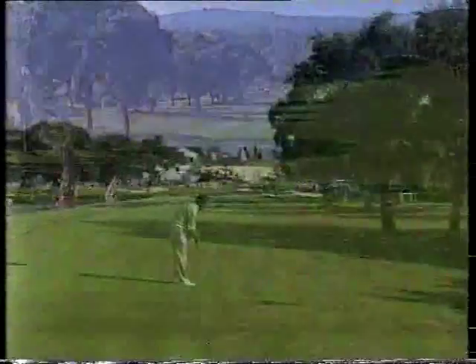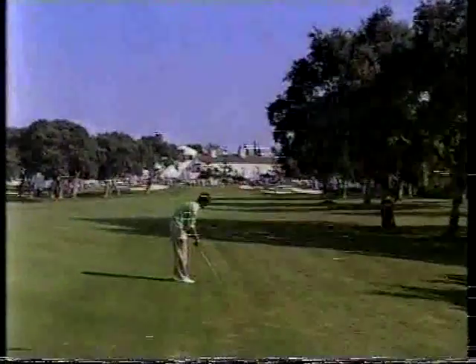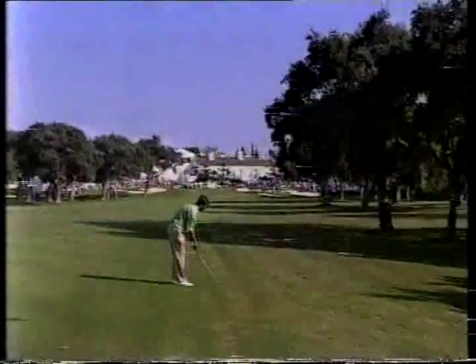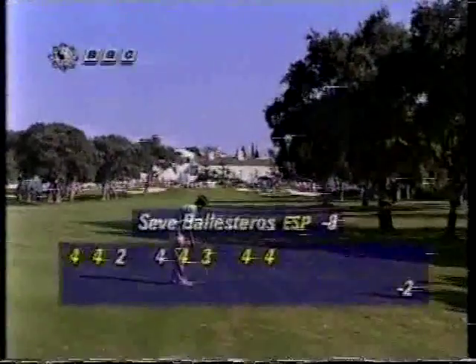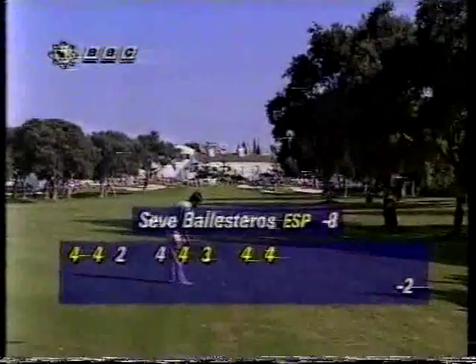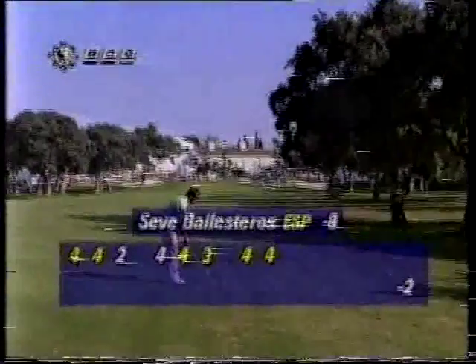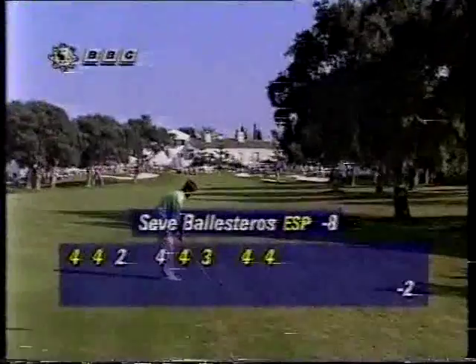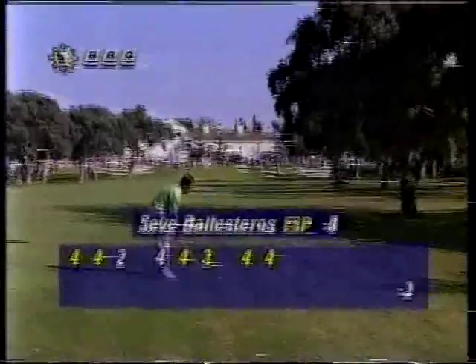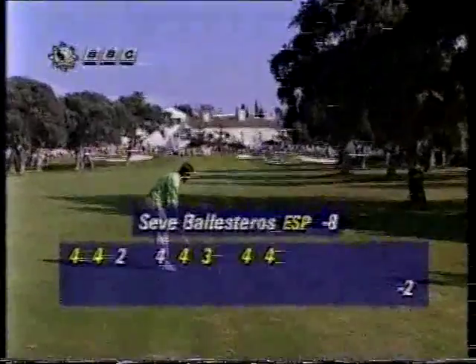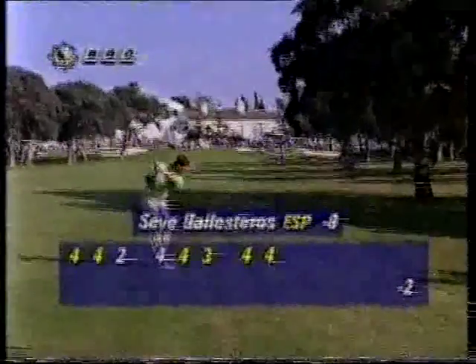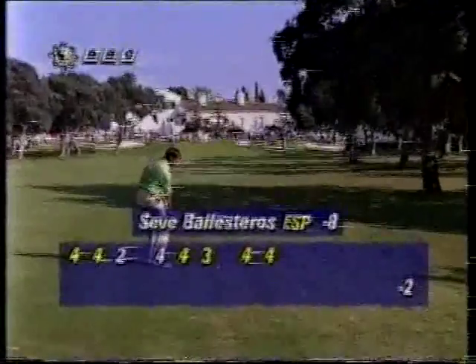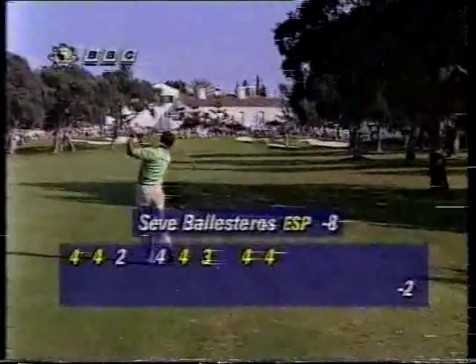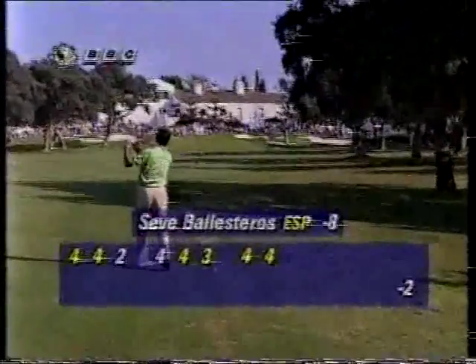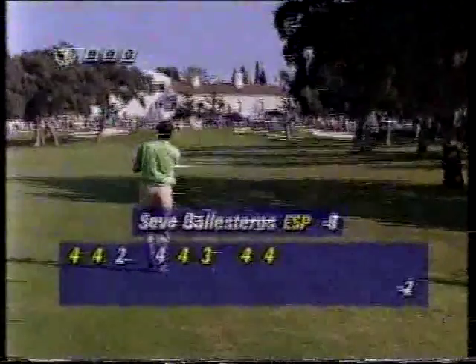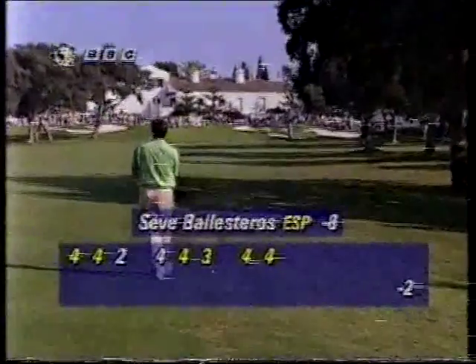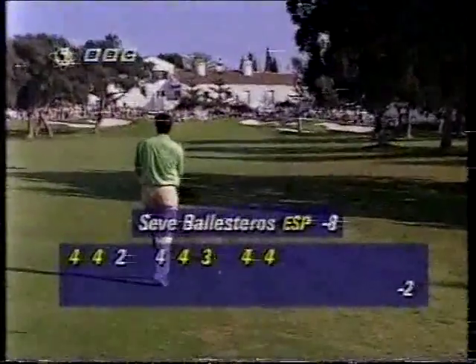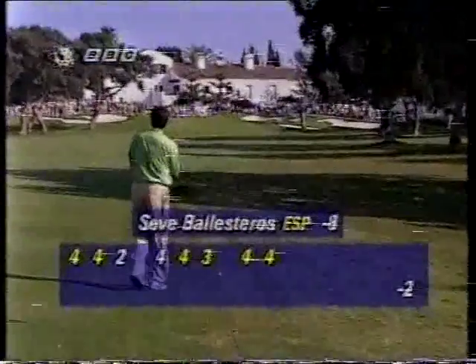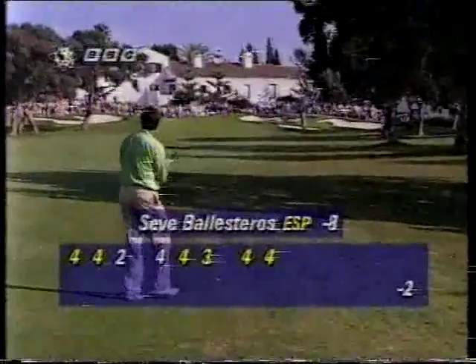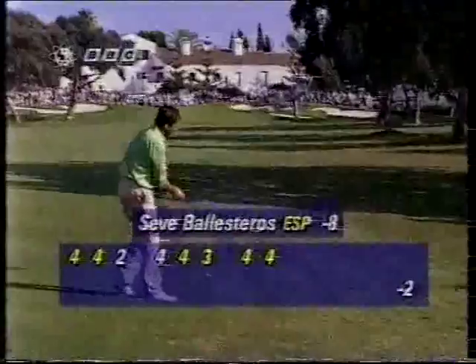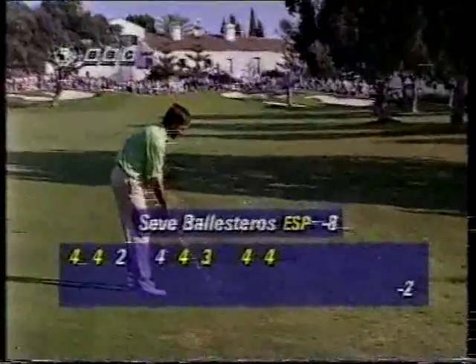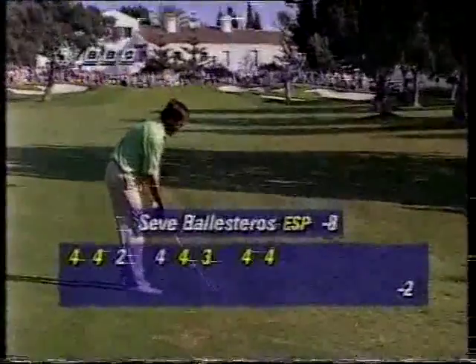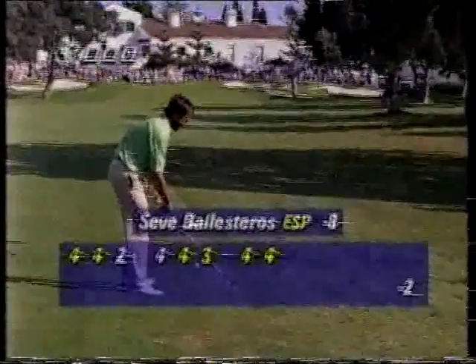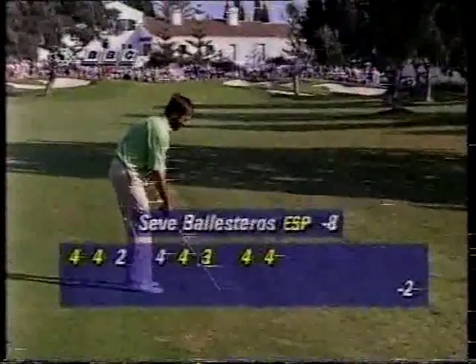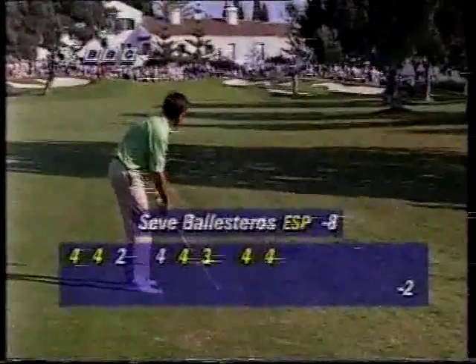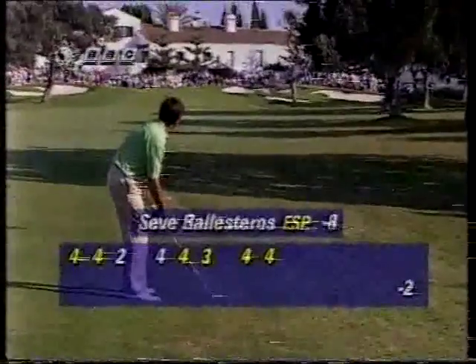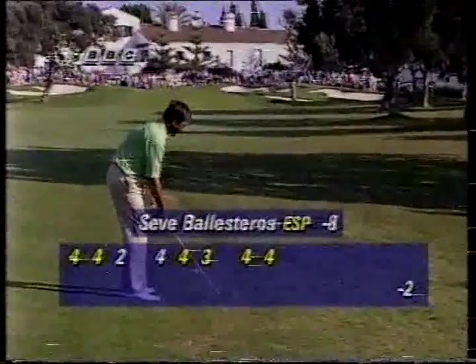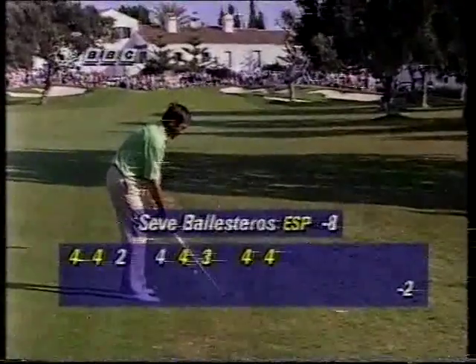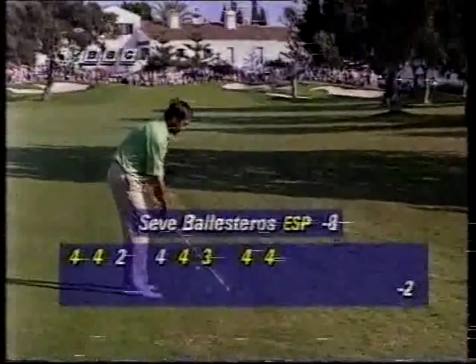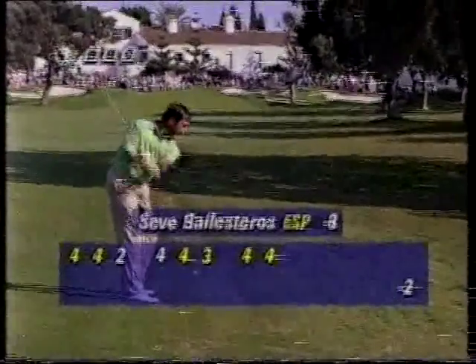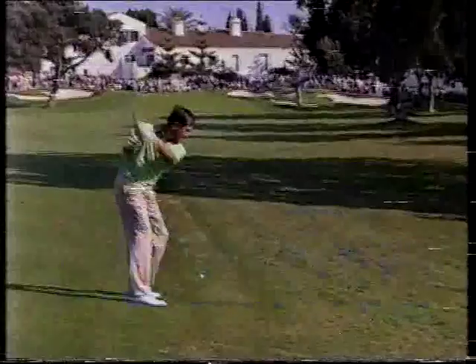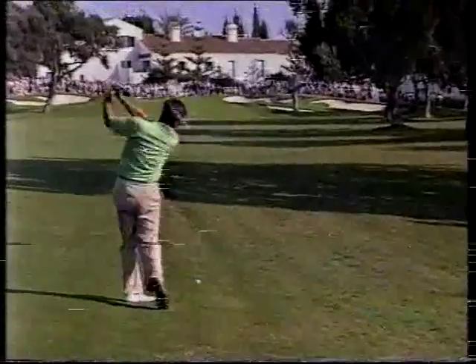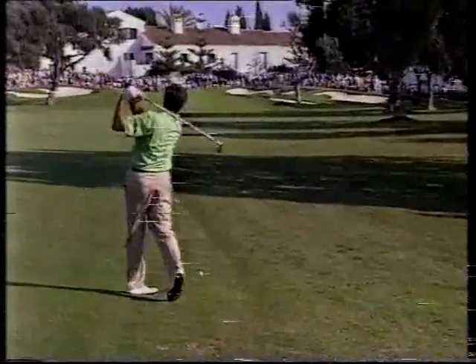You can only see the top two thirds of it. And there's a lovely card for Seve — two birdies and the rest pars. And he really, over the last few months, has established himself back almost as the force that he was.